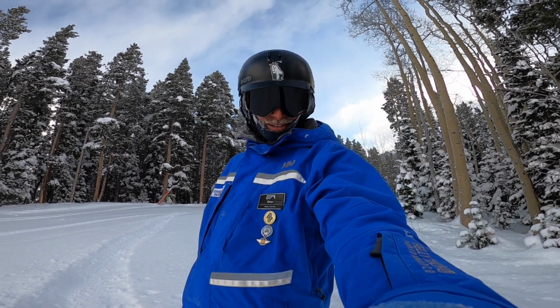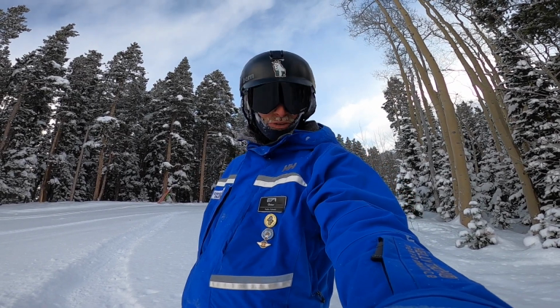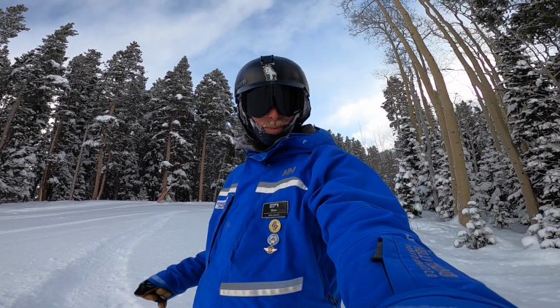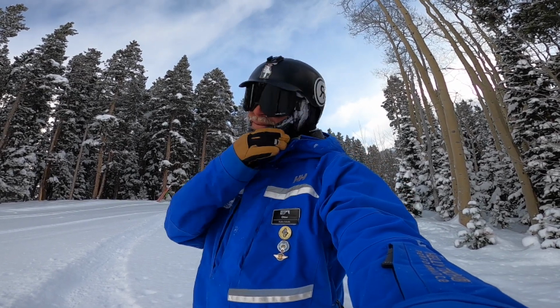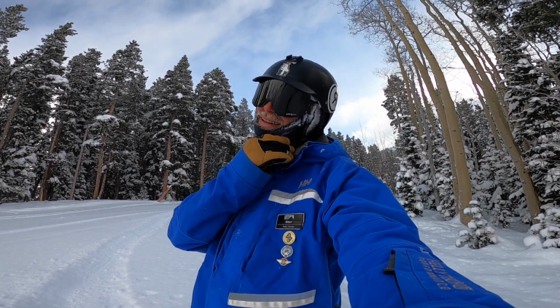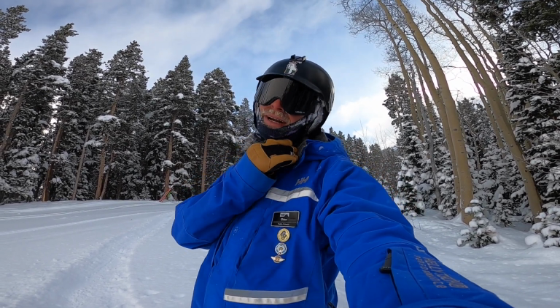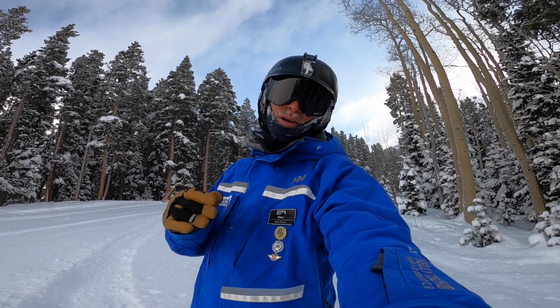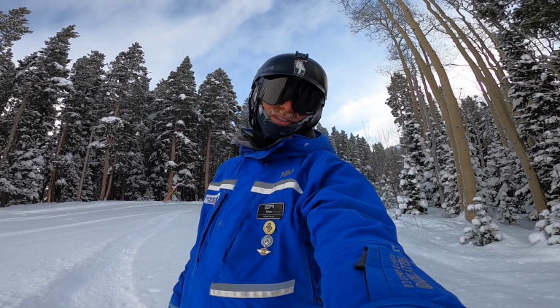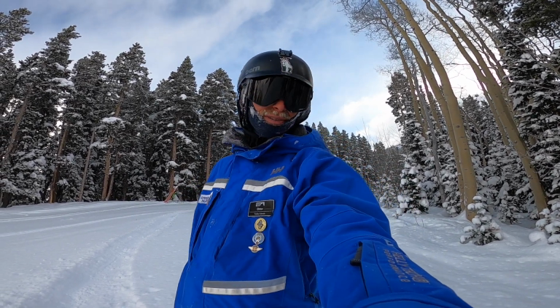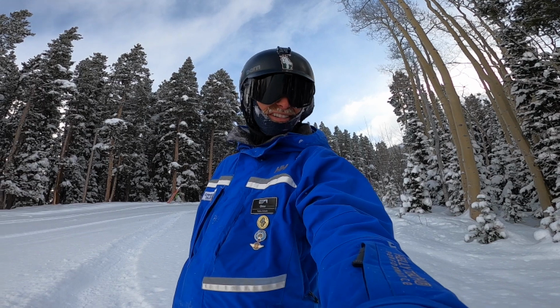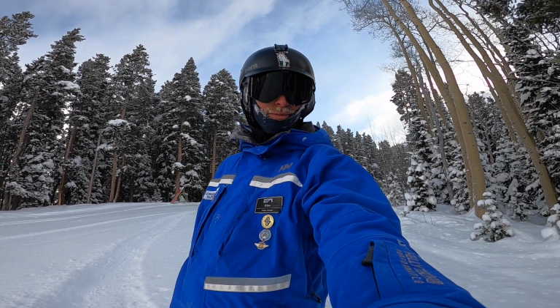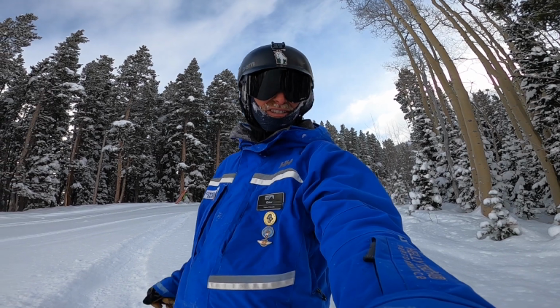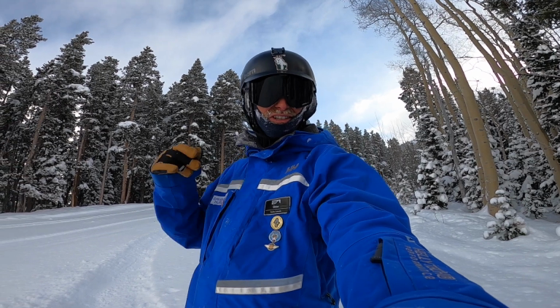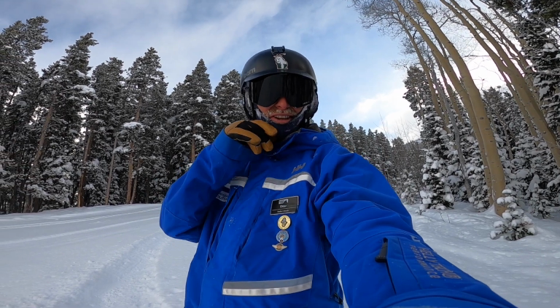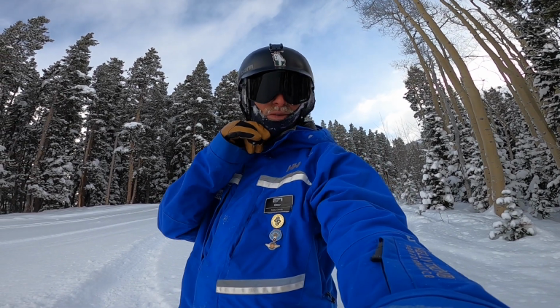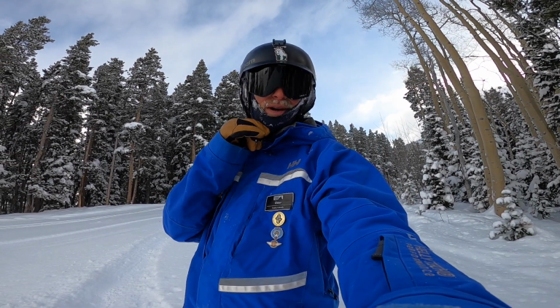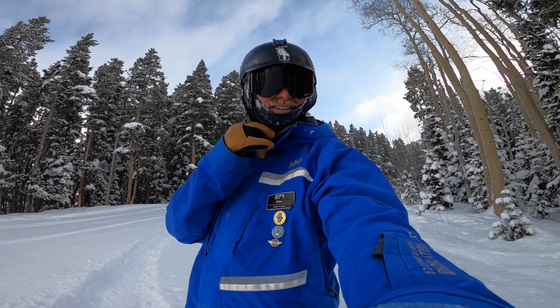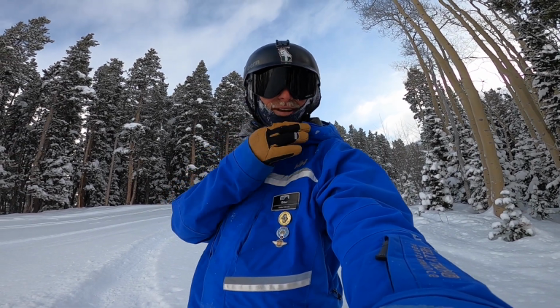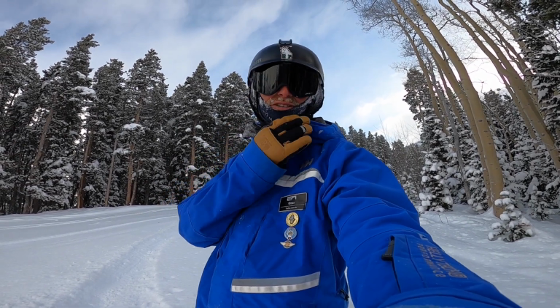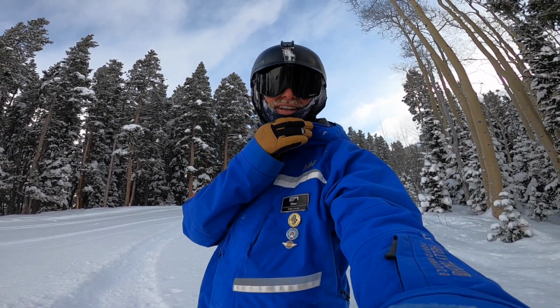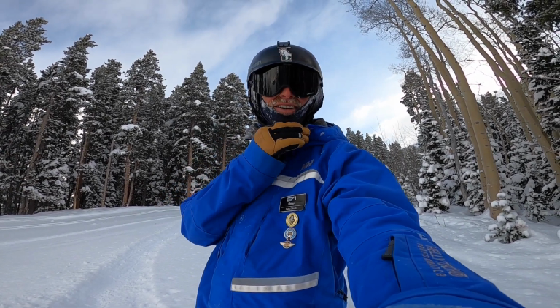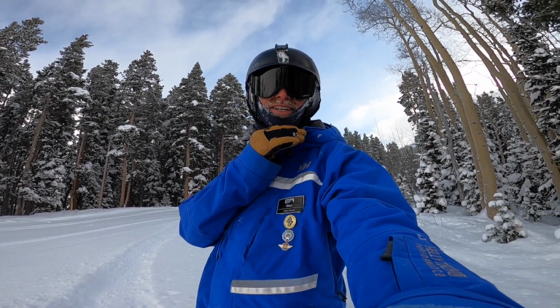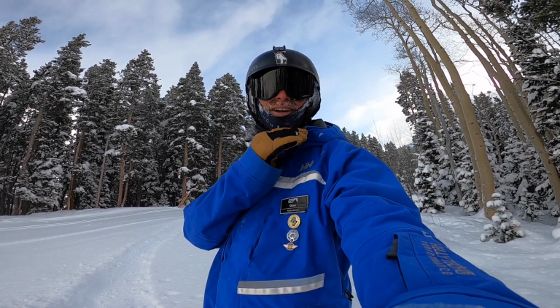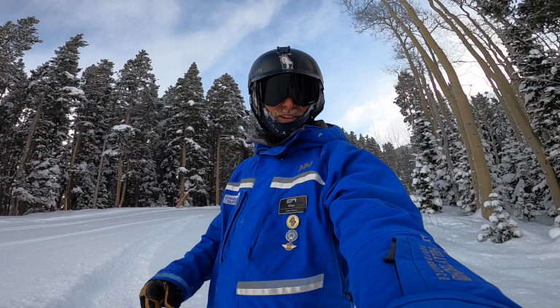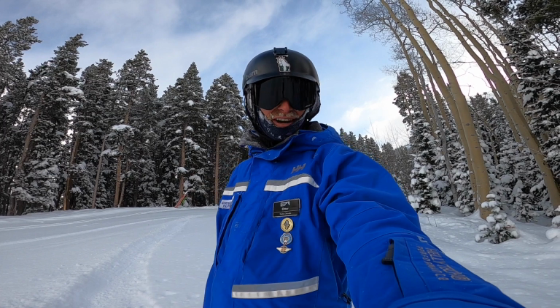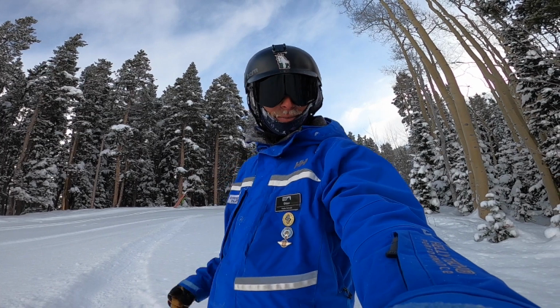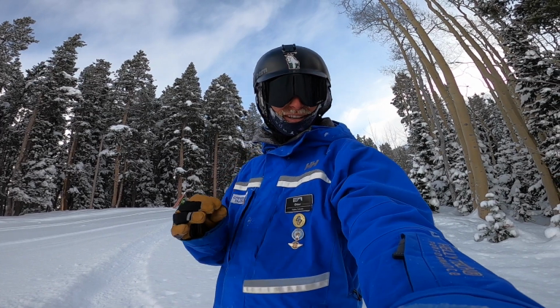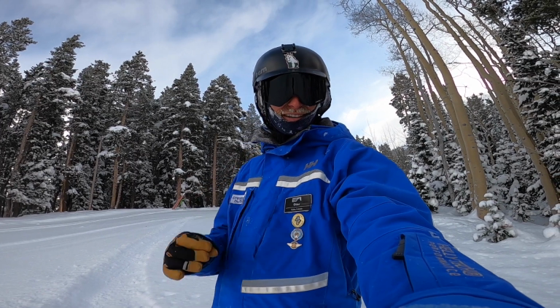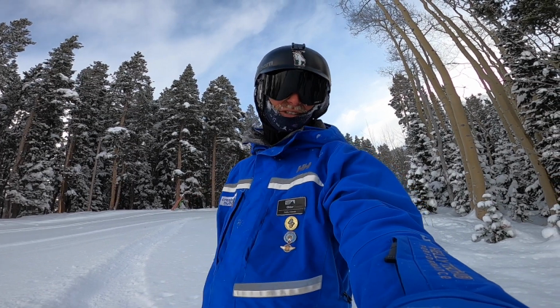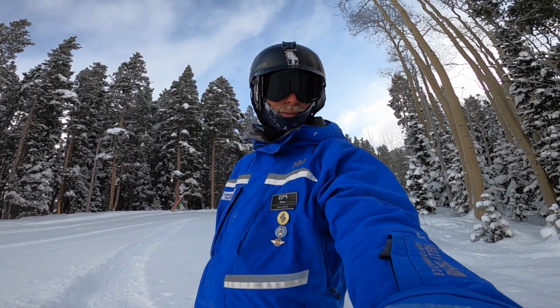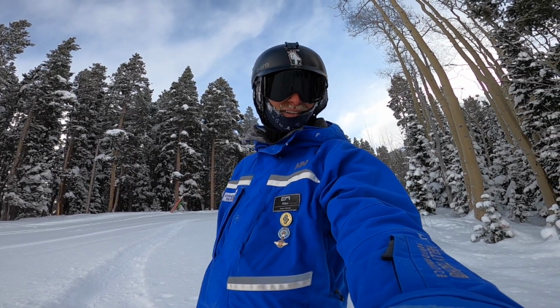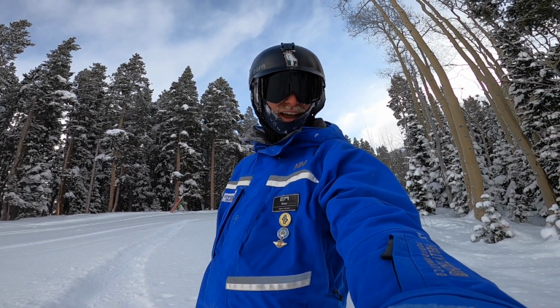During this warm-up lap I'm going through some really tight spots in the trees where powder hasn't yet been tracked out. I'm focusing on a couple key tactics to enable me to do that.